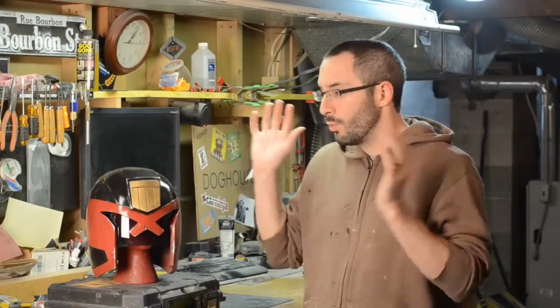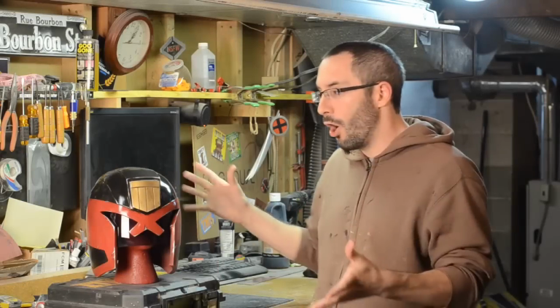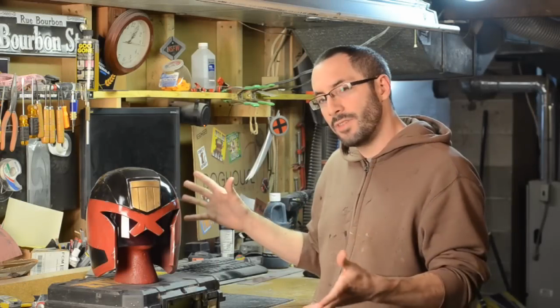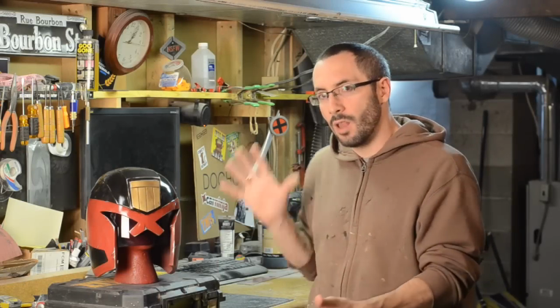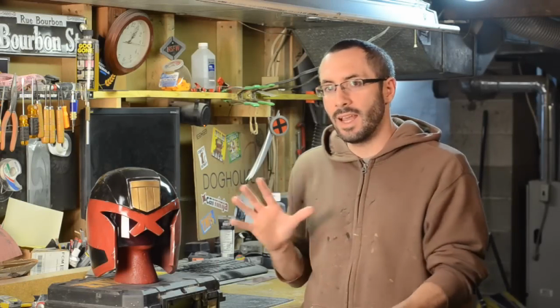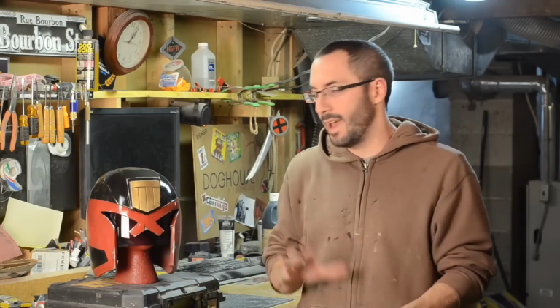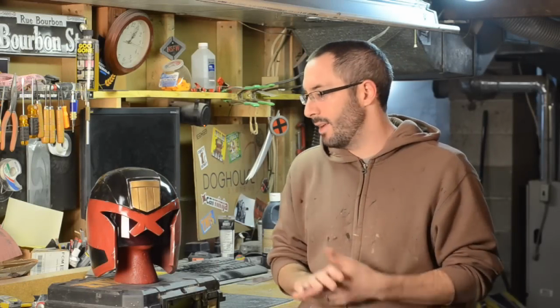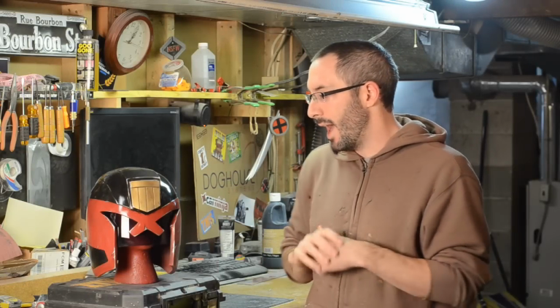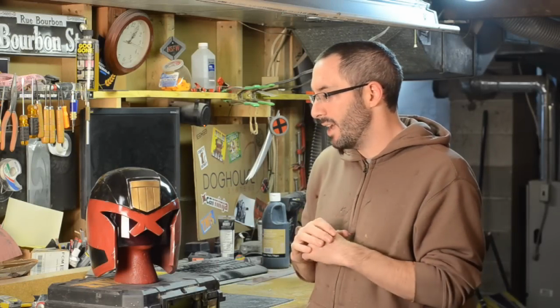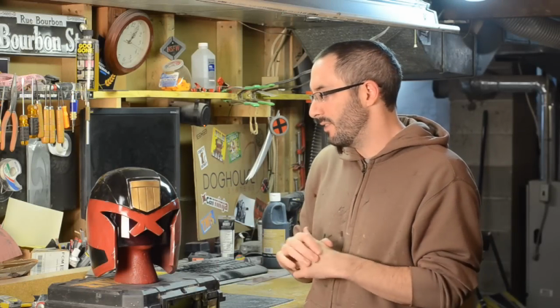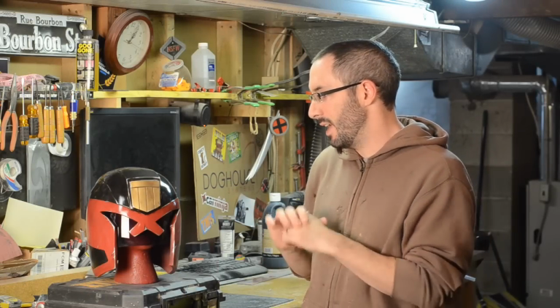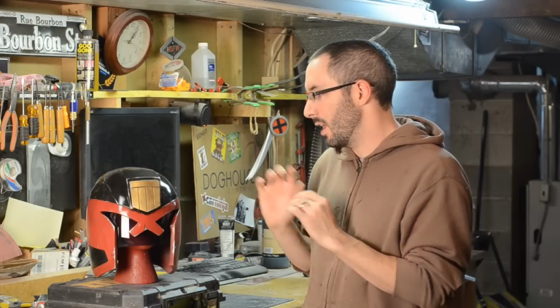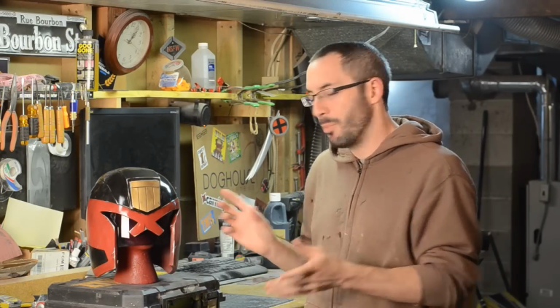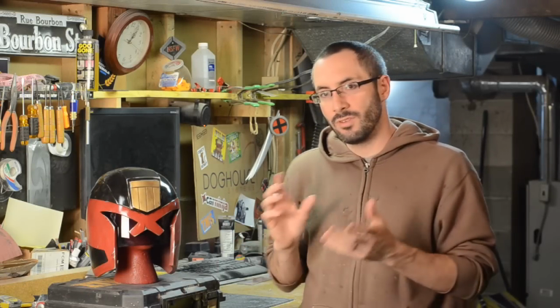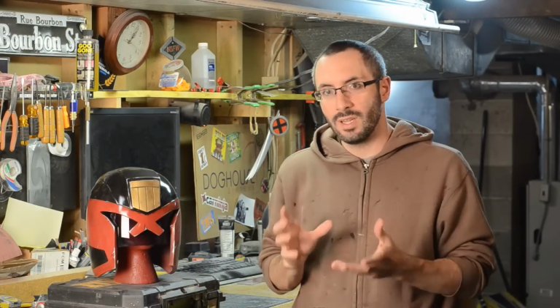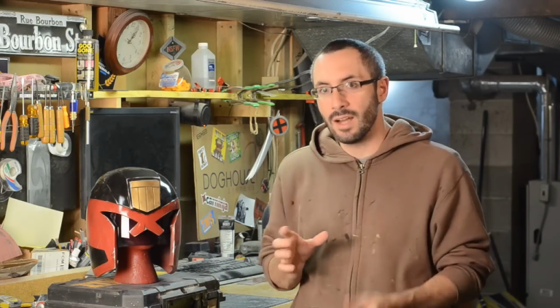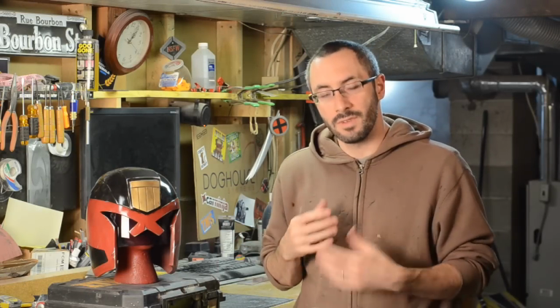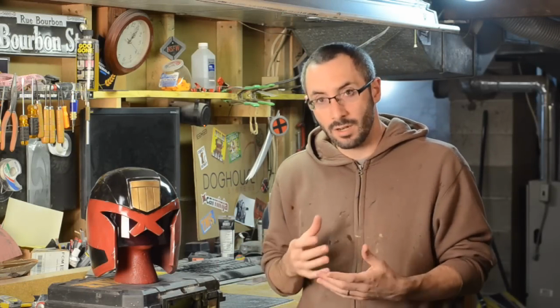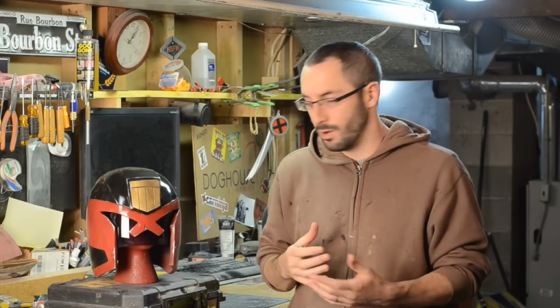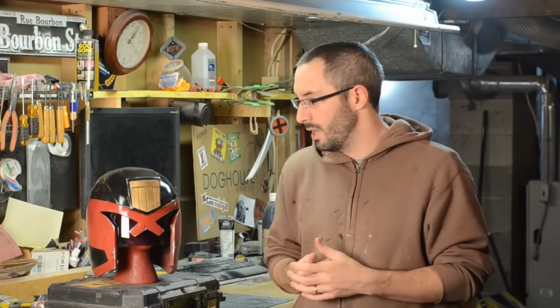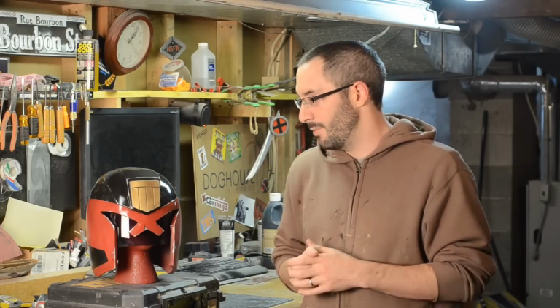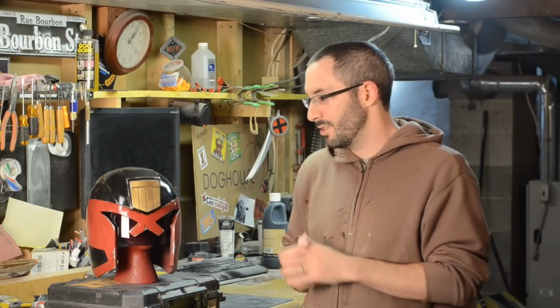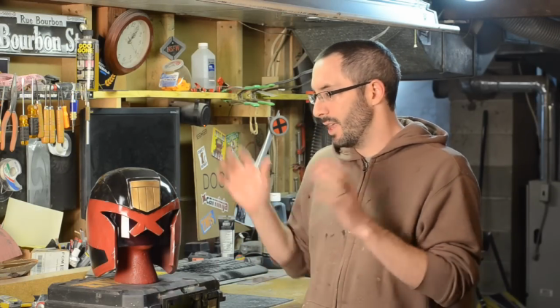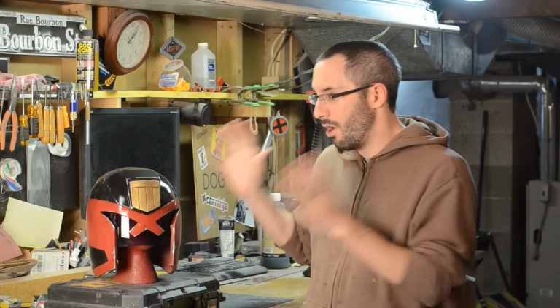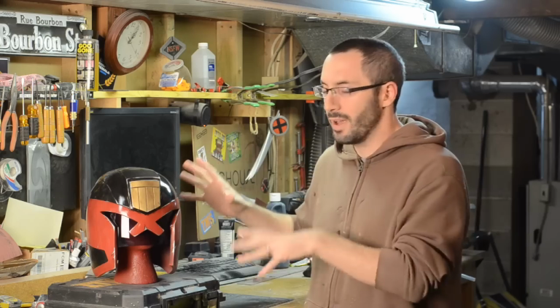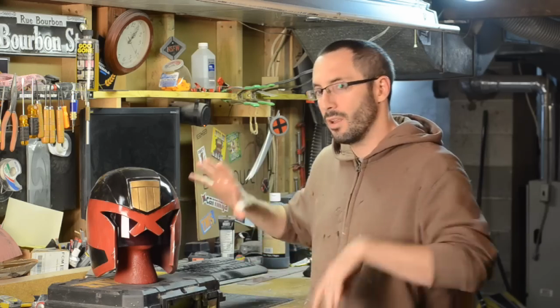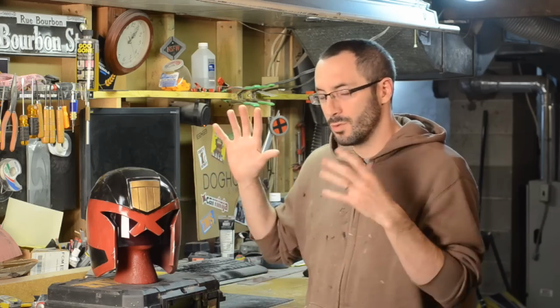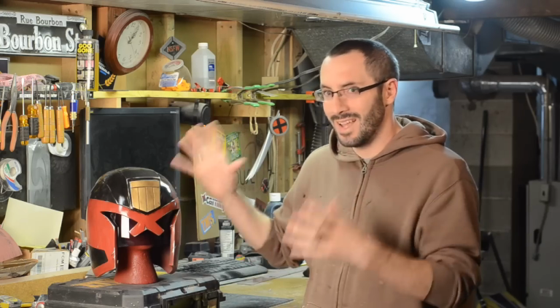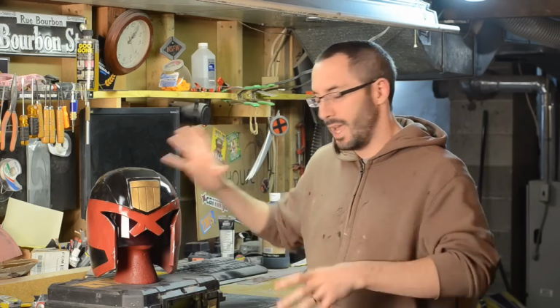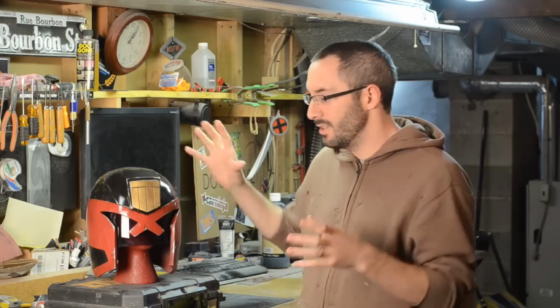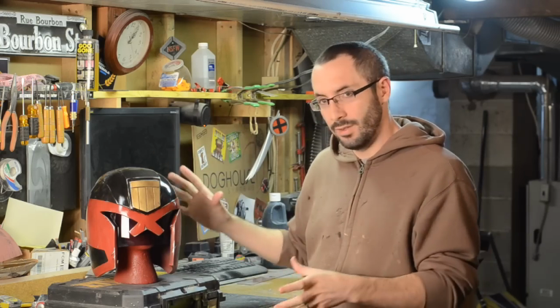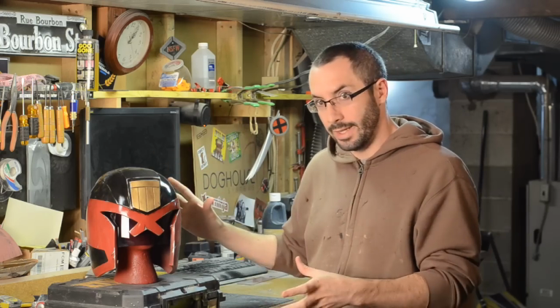With all of the color laid down I gave this thing a couple of good layers of clear coat to make sure that all of my colors were nice and sealed in.